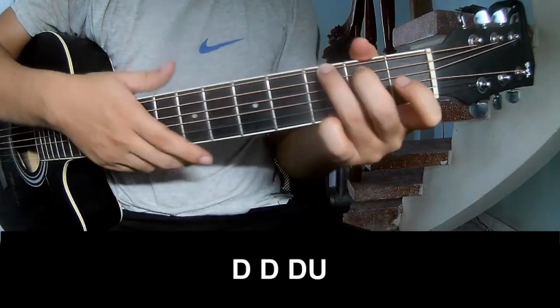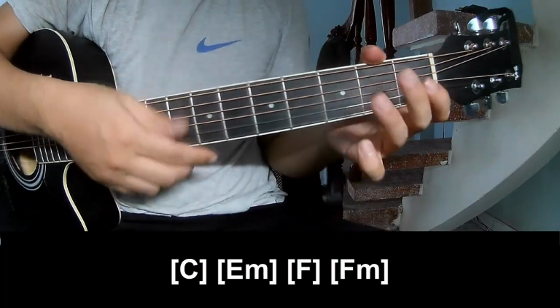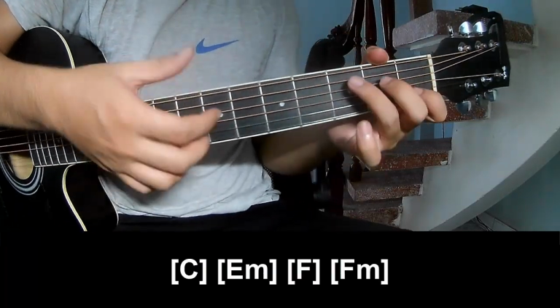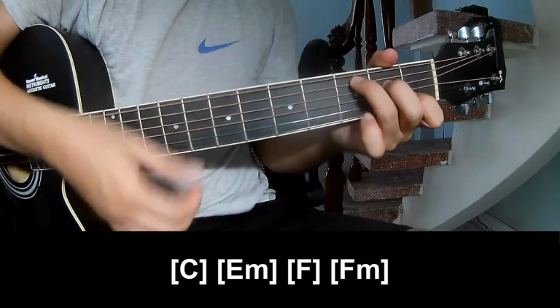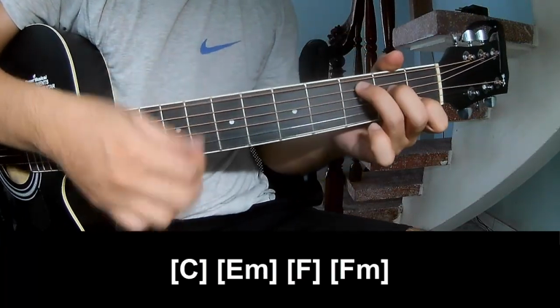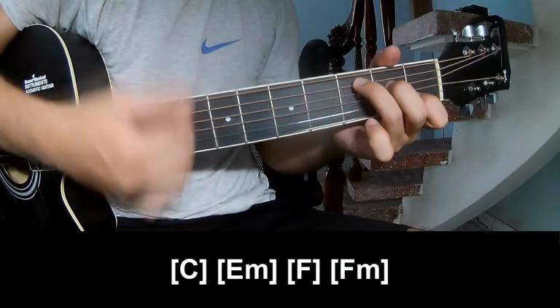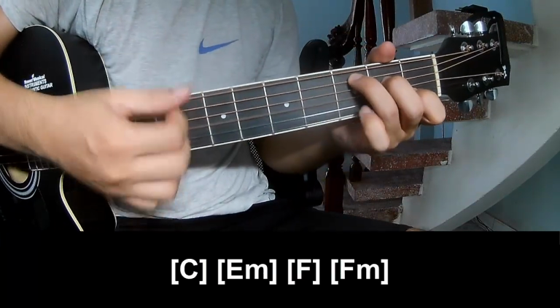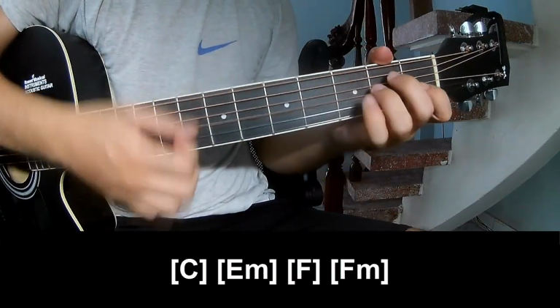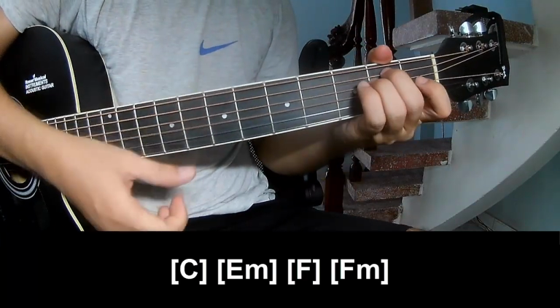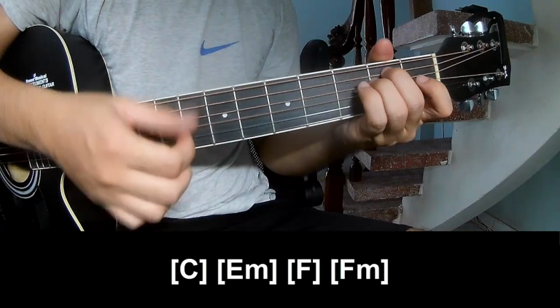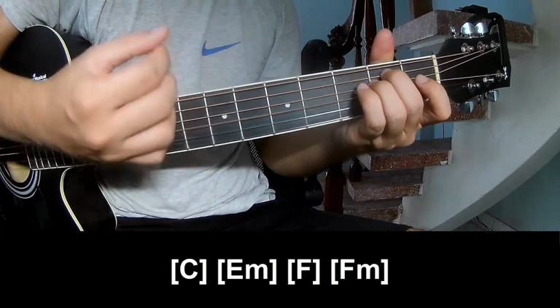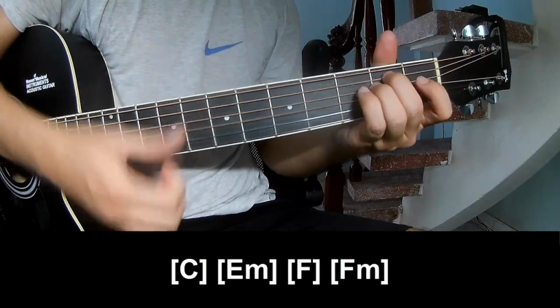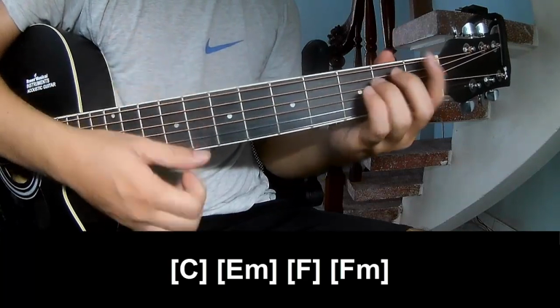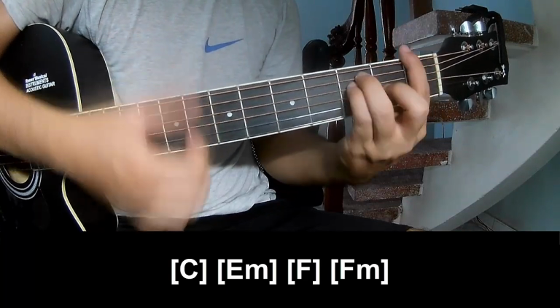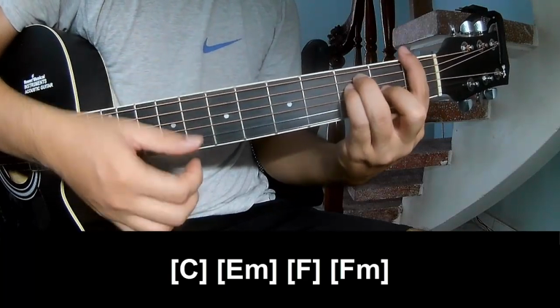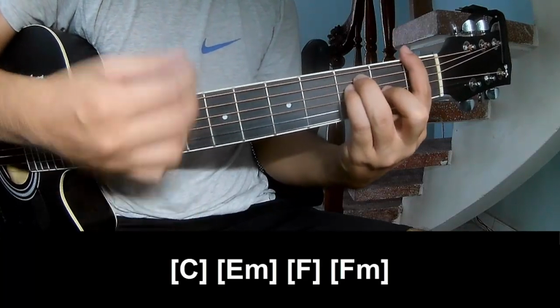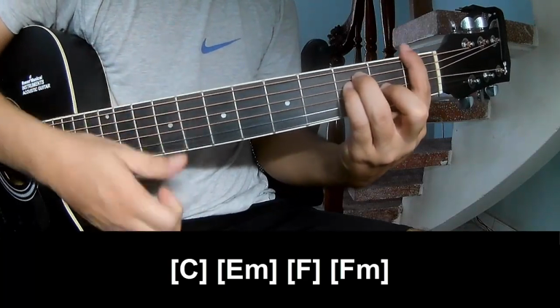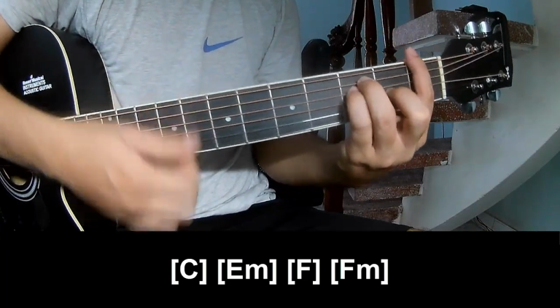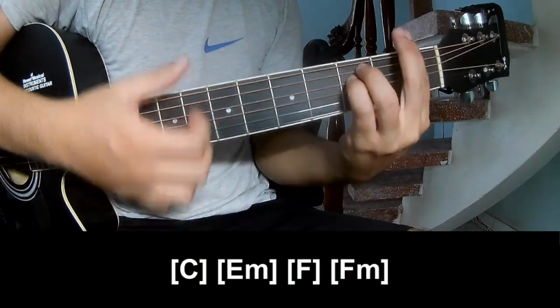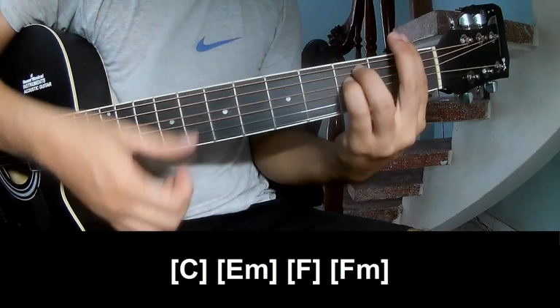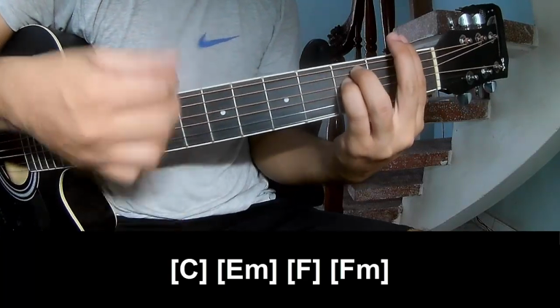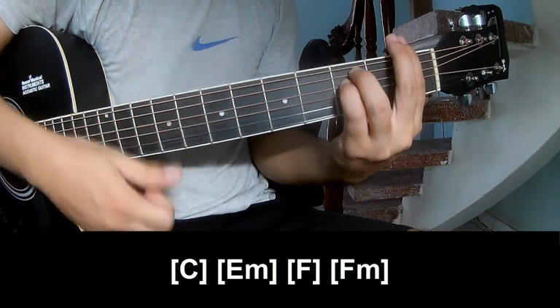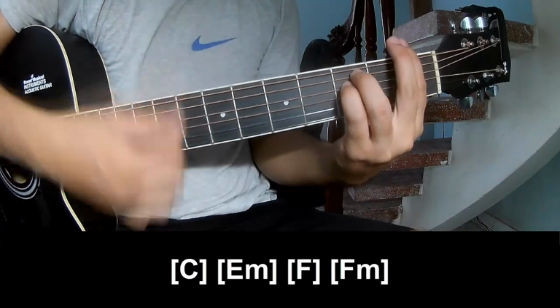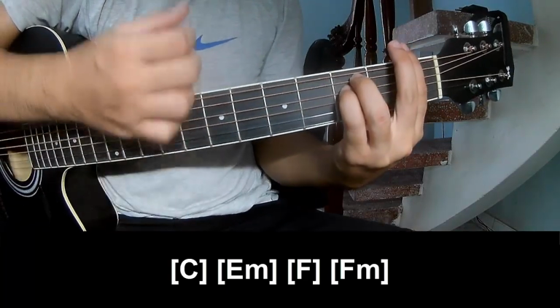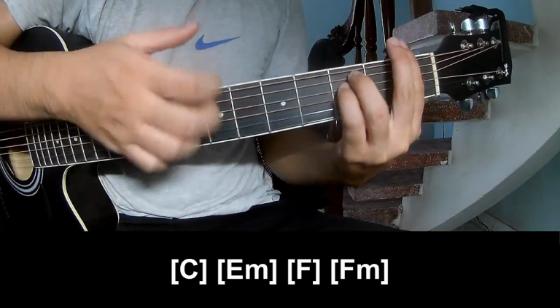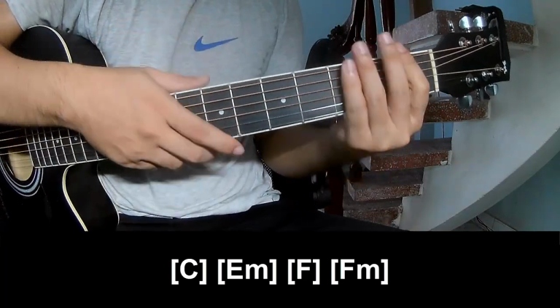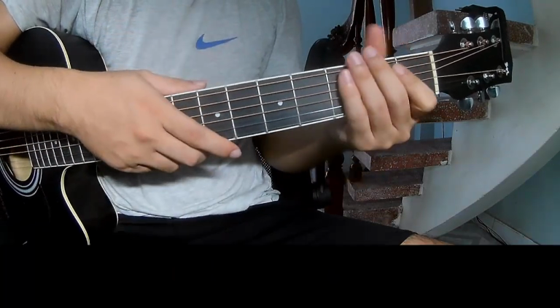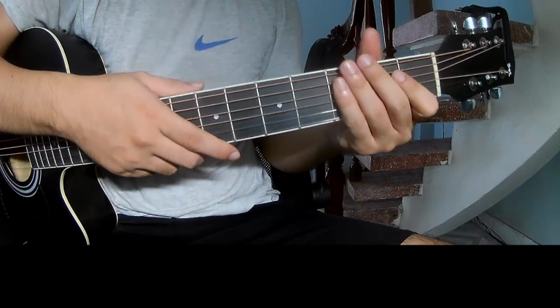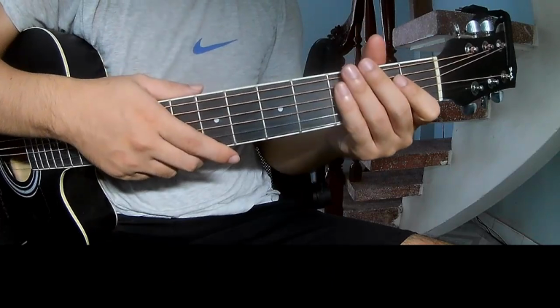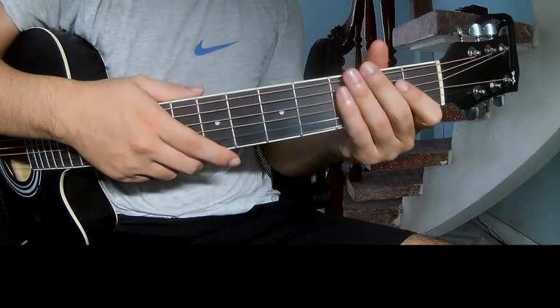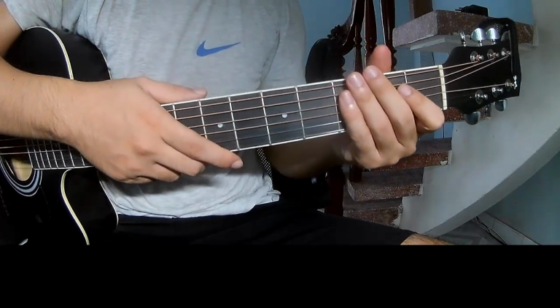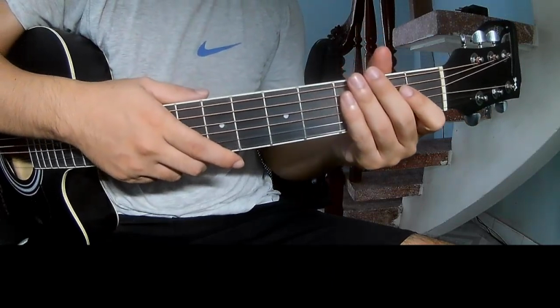And play along C, Em, F, Fm — as he is strumming the sound pattern for the track.